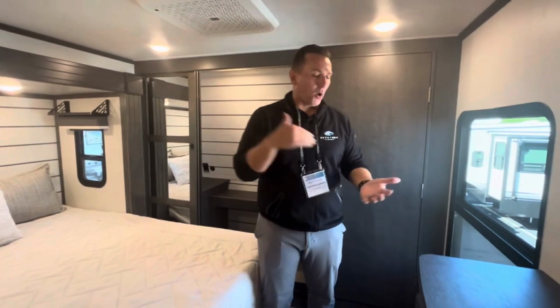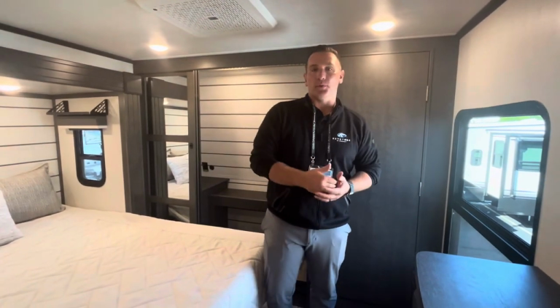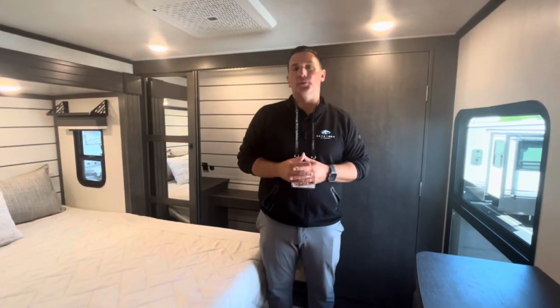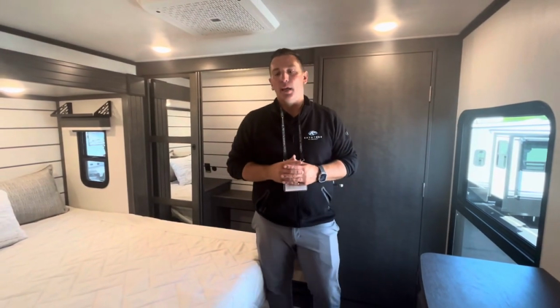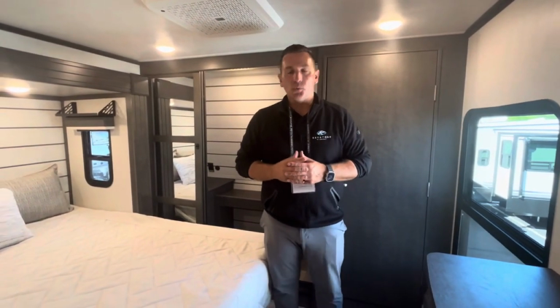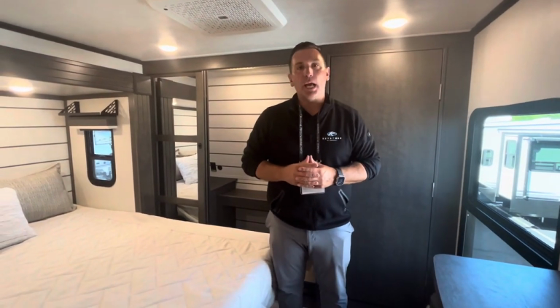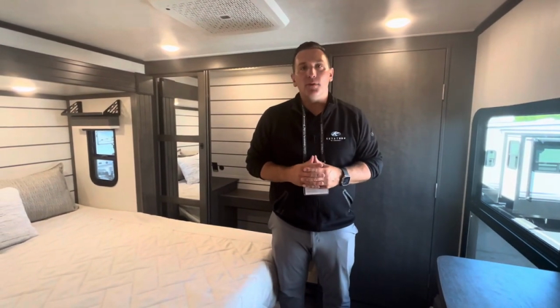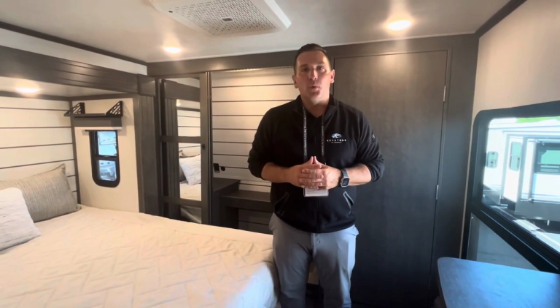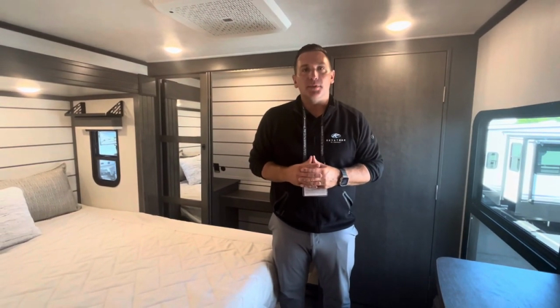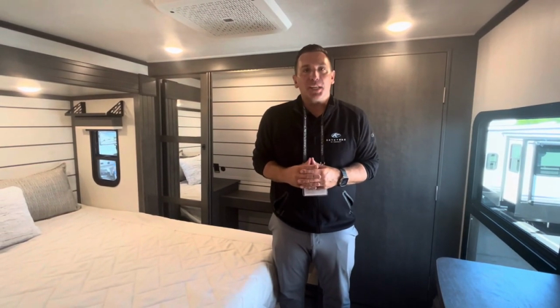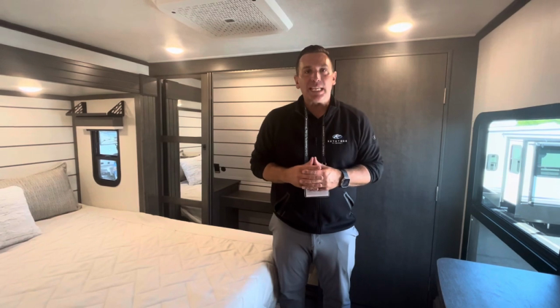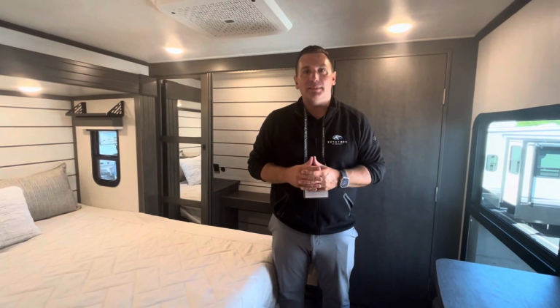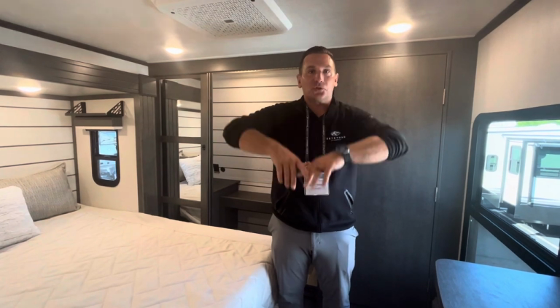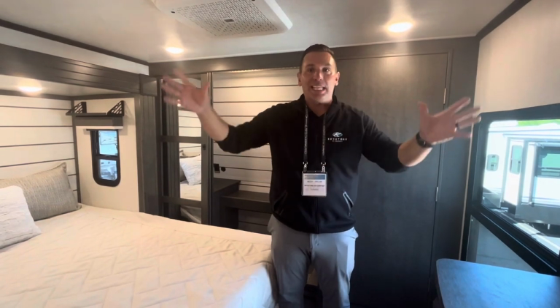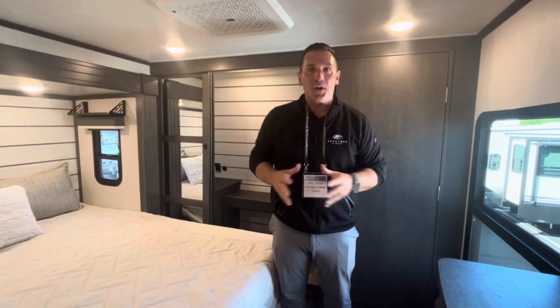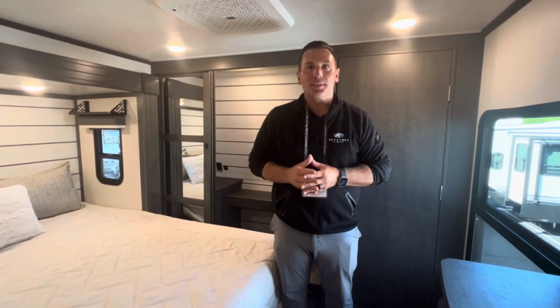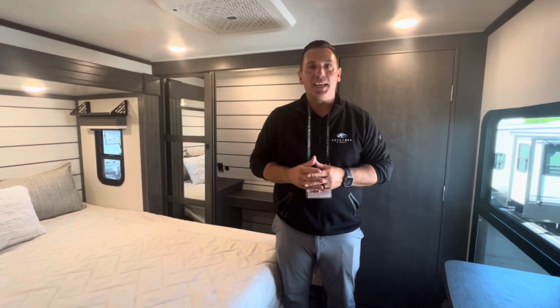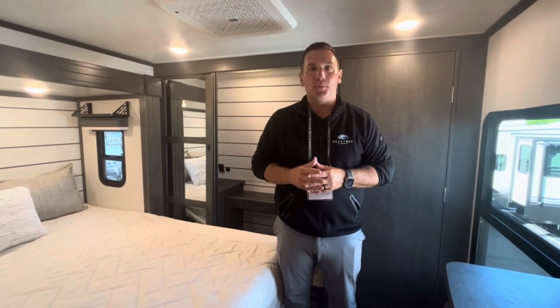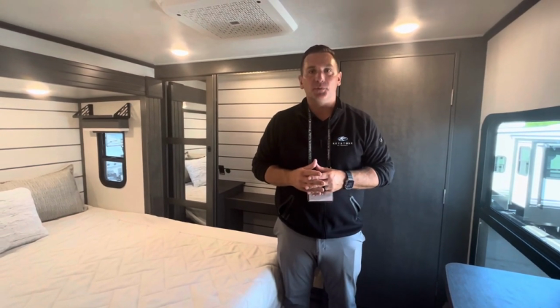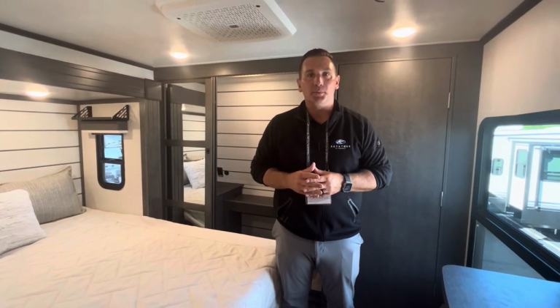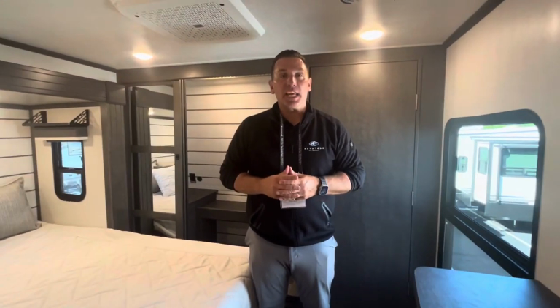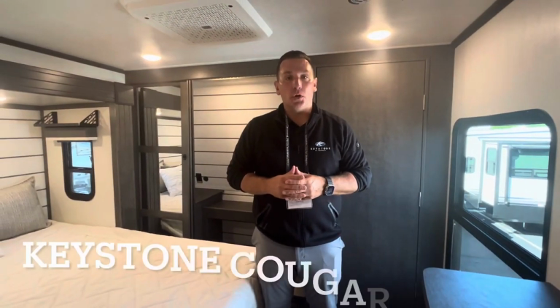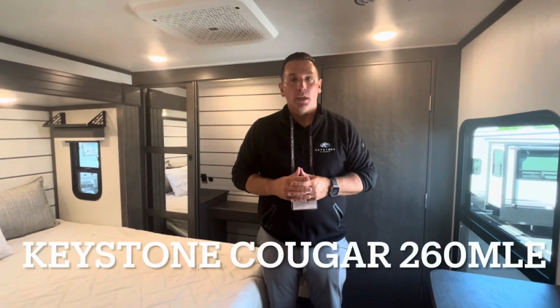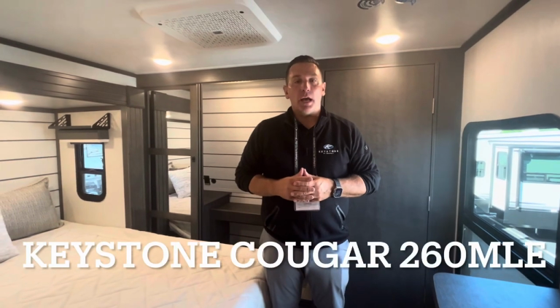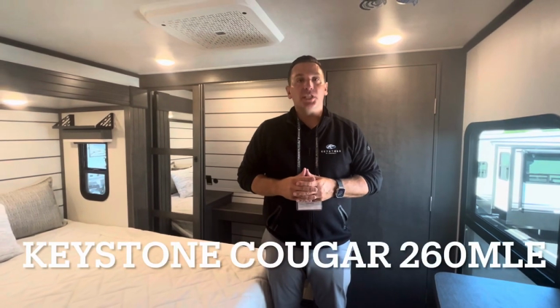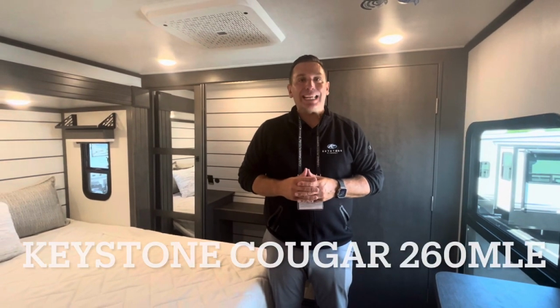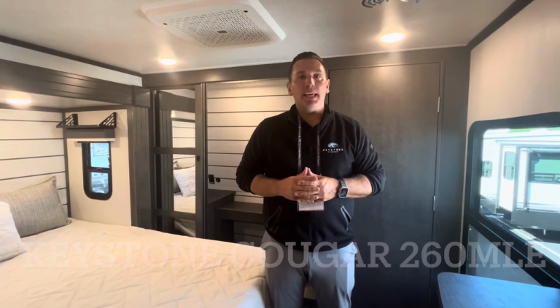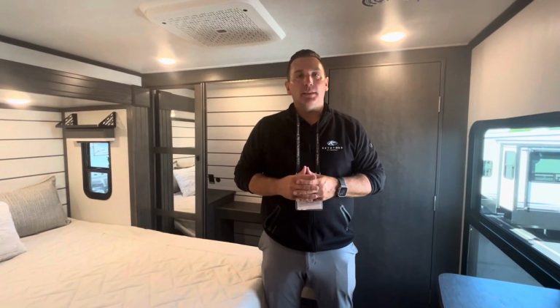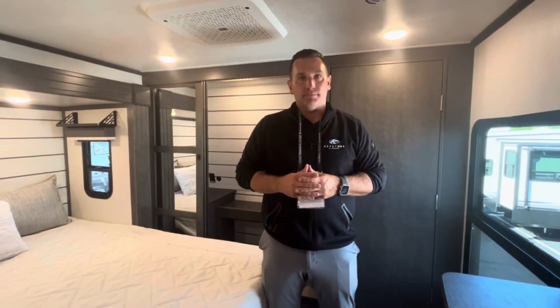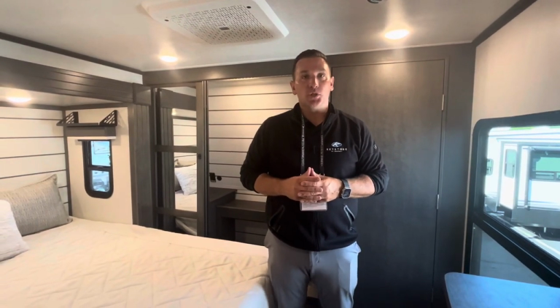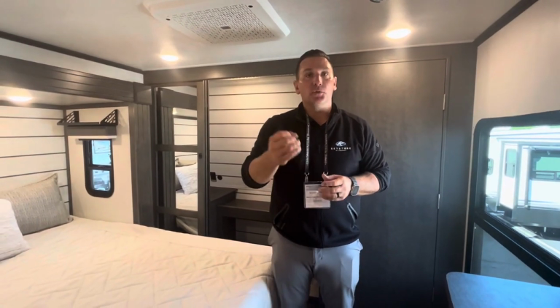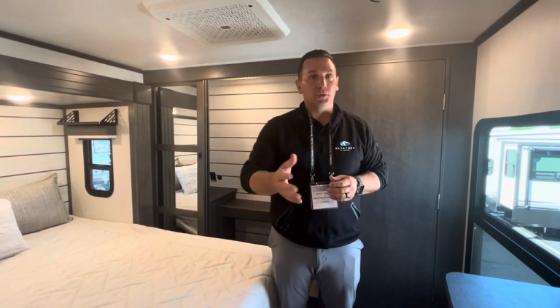This trailer is perfect for couples who just want to get out and have freedom — they don't need extra seating, it's just the right size for two people. It's the Cougar 260 MLE, which stands for mid-living room.